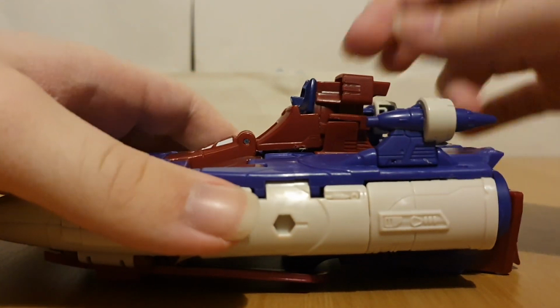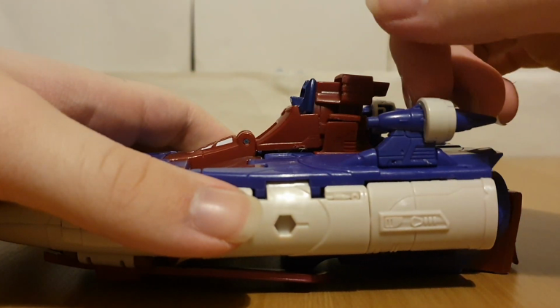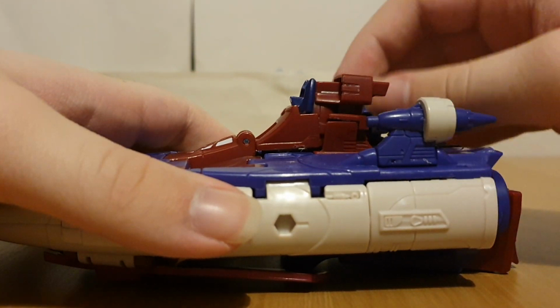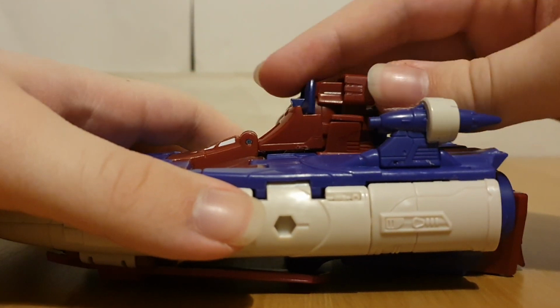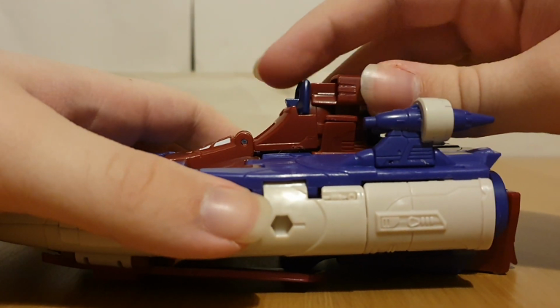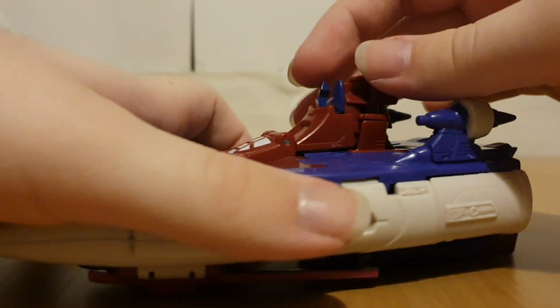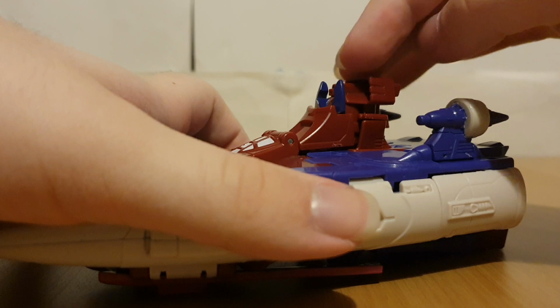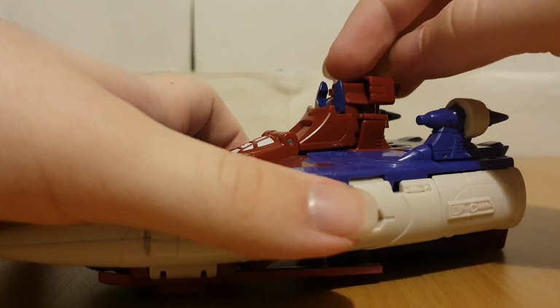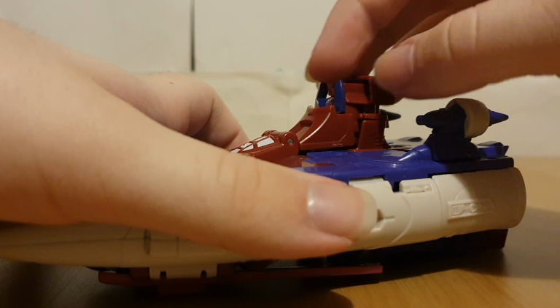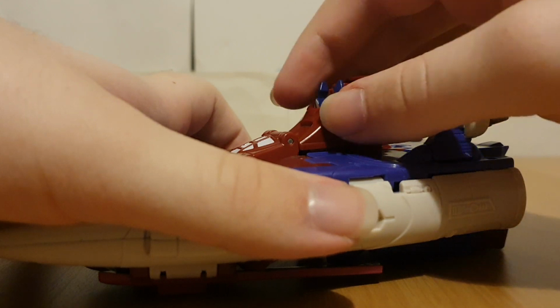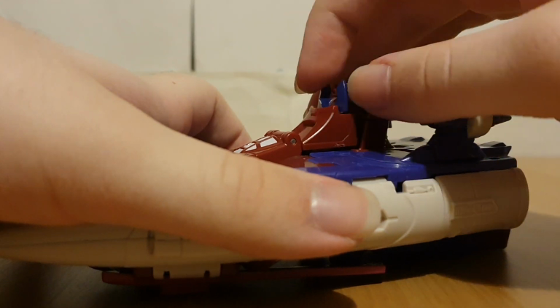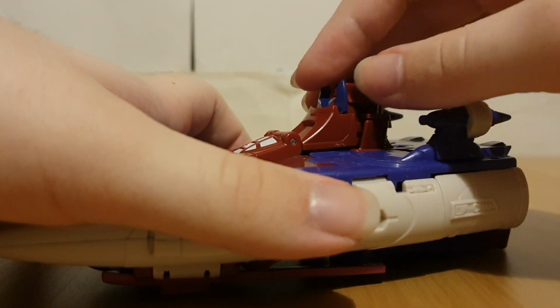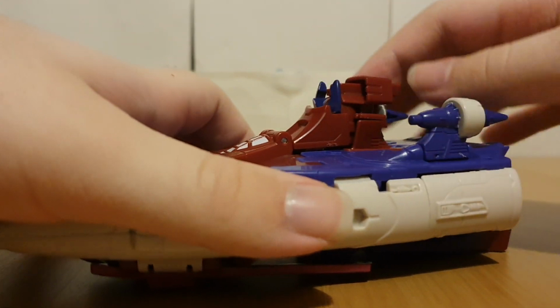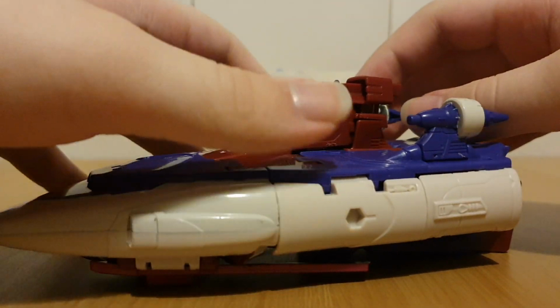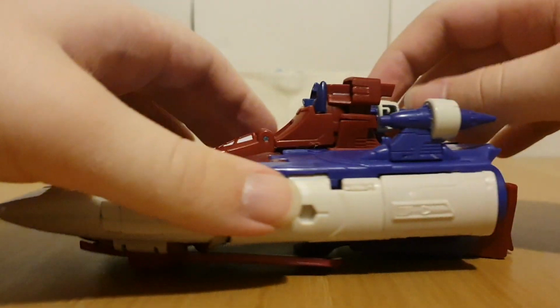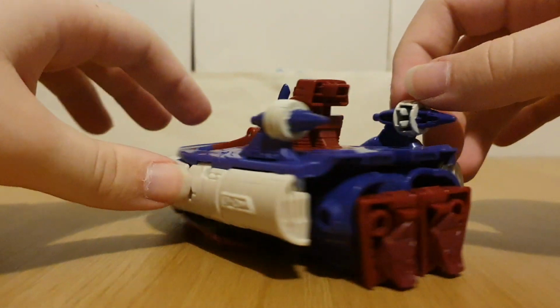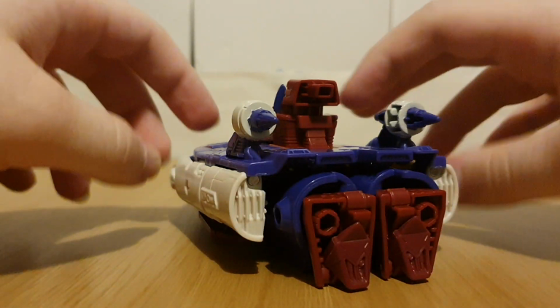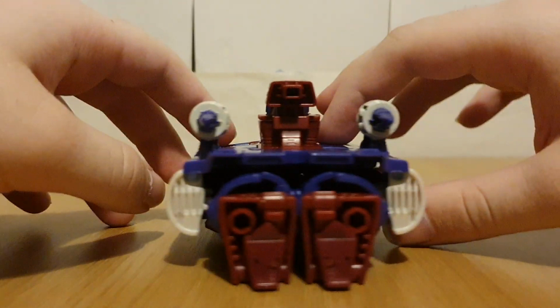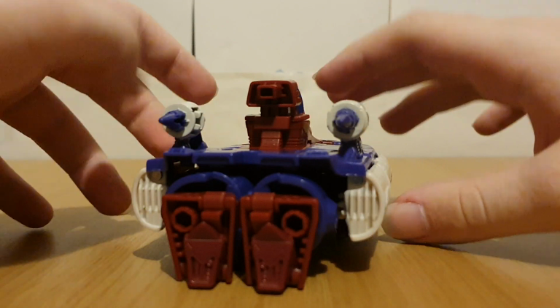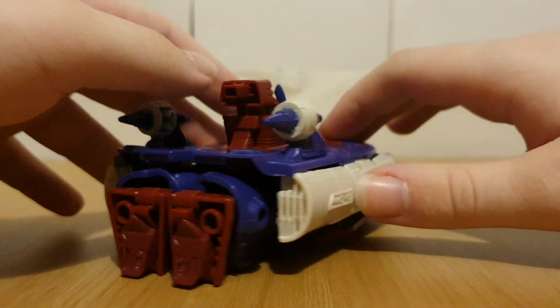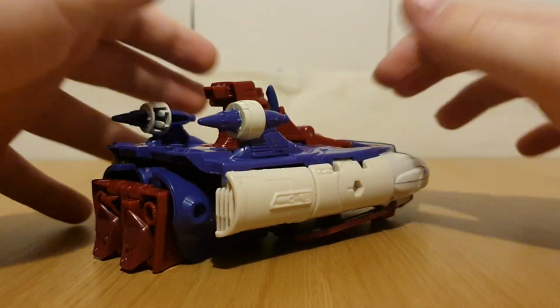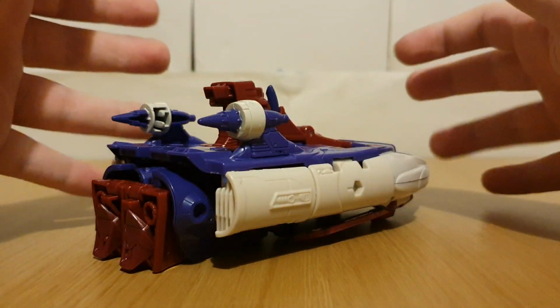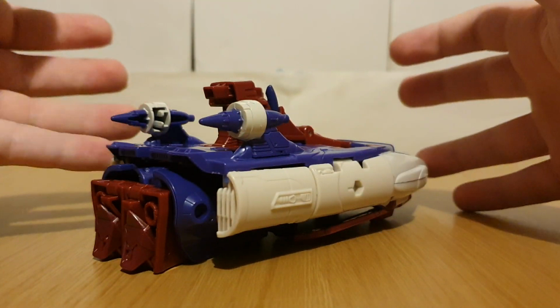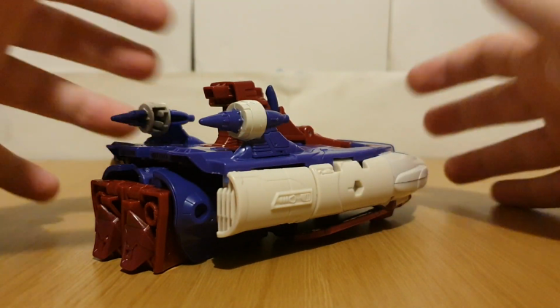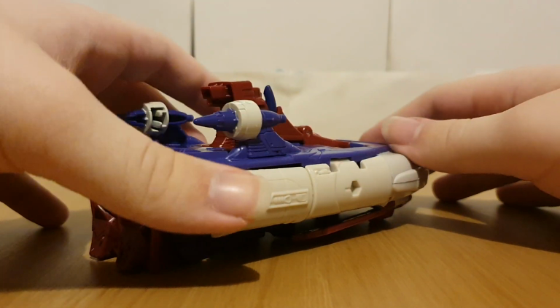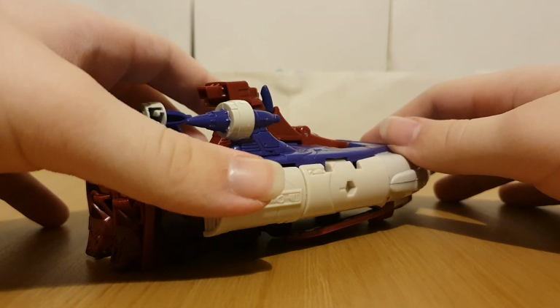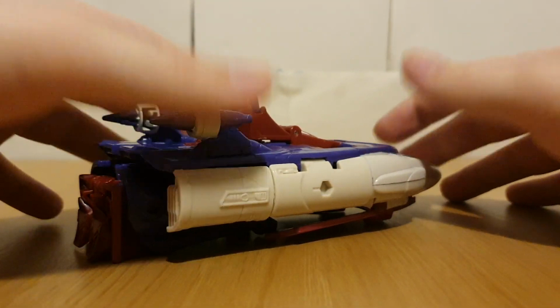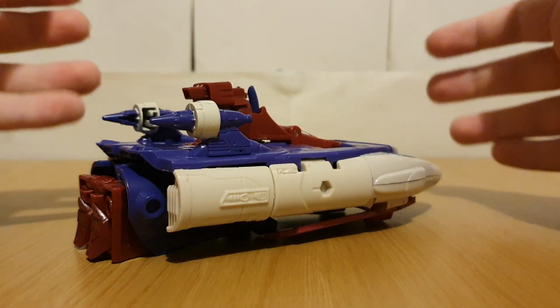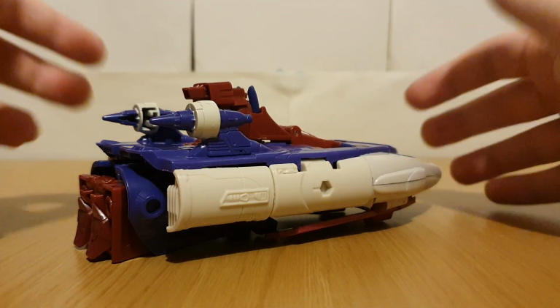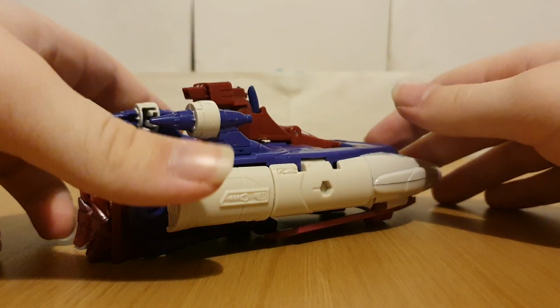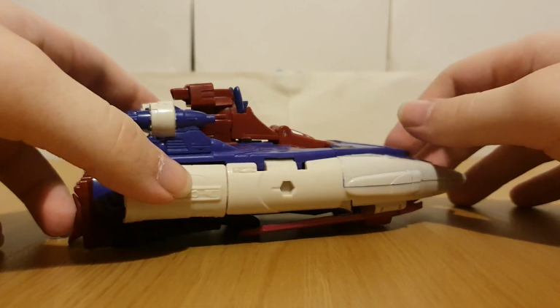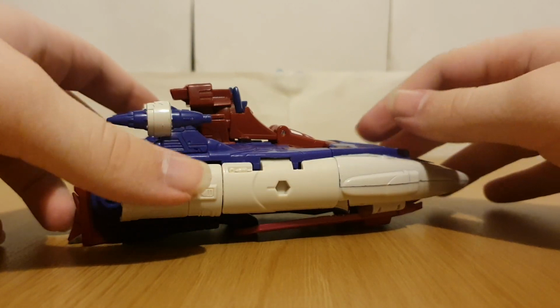It's got the guns here. I think this is supposed to be retooled, and of course there has been retooling done. But aside from that, yeah, this is basically unrecognizable as Scourge.